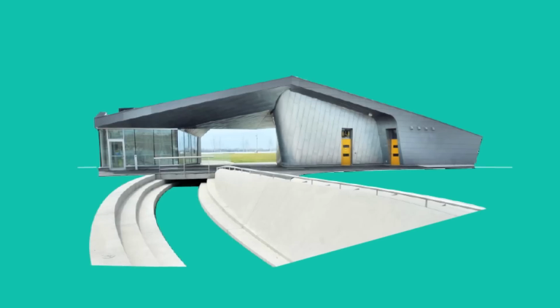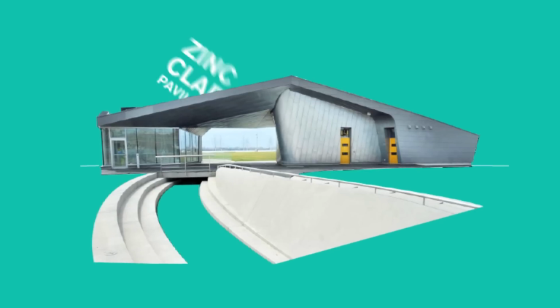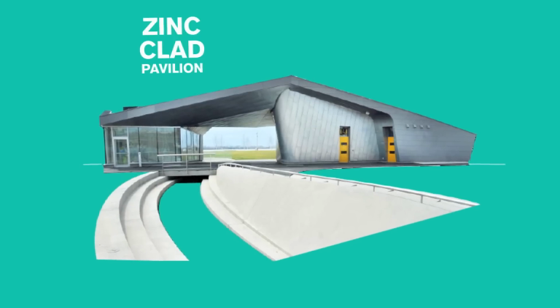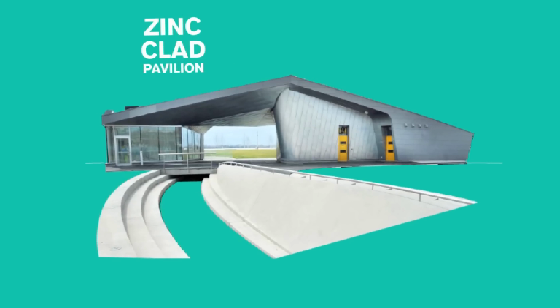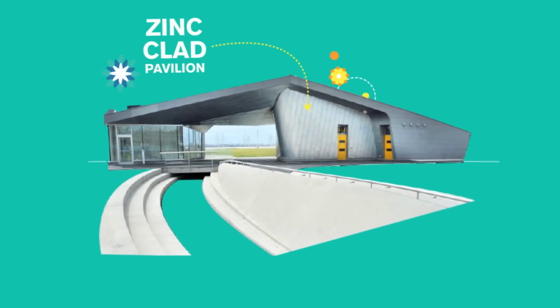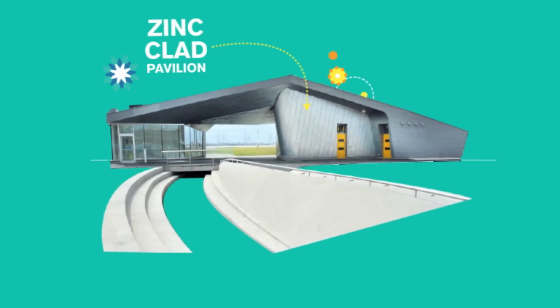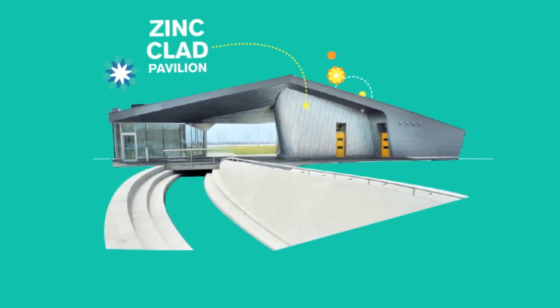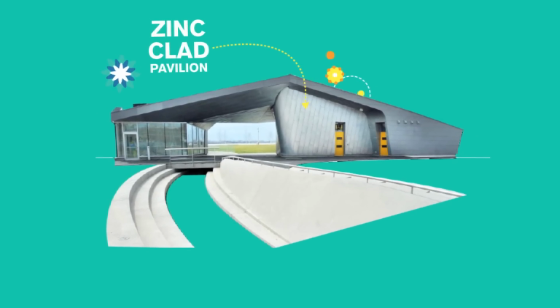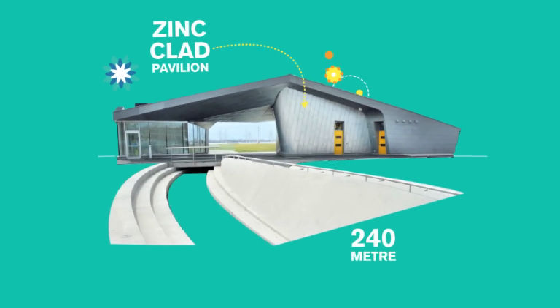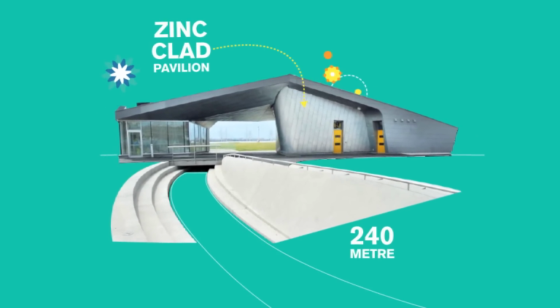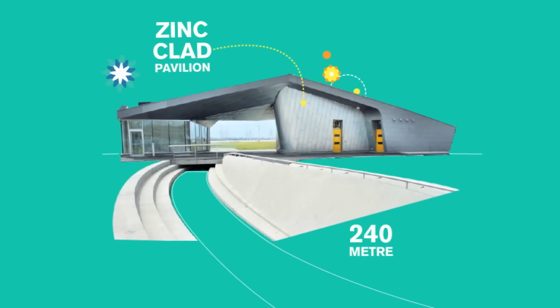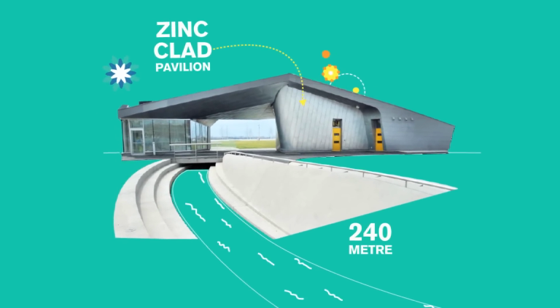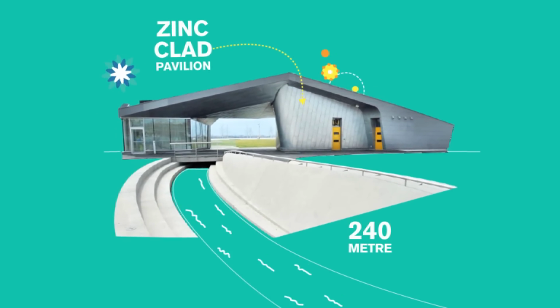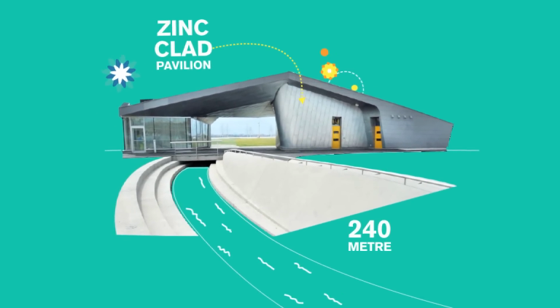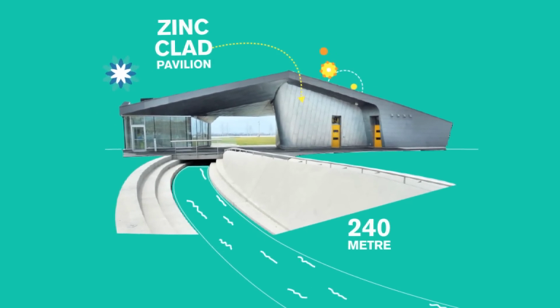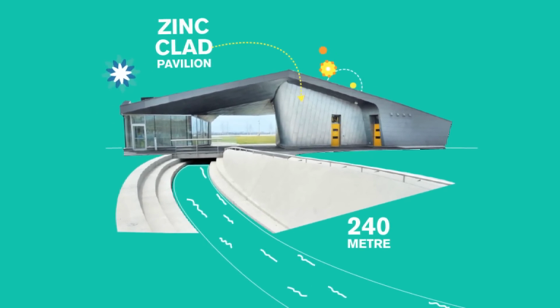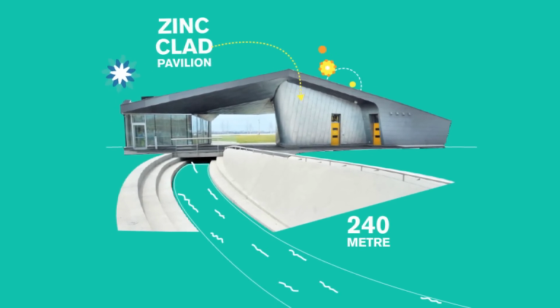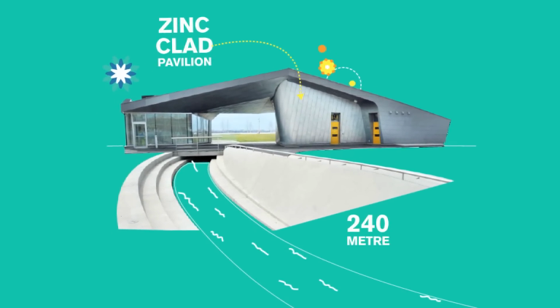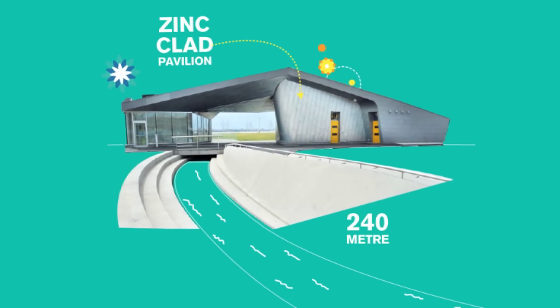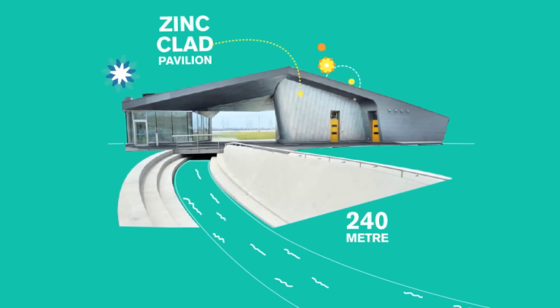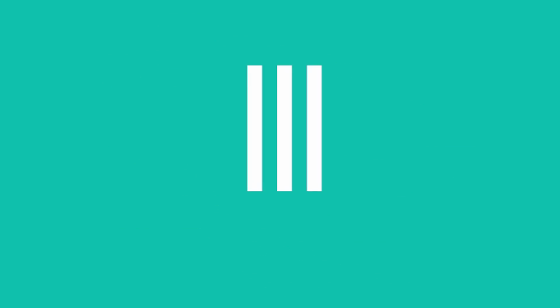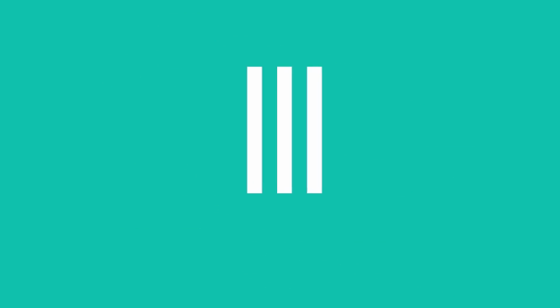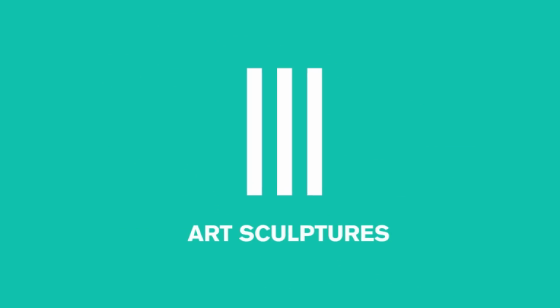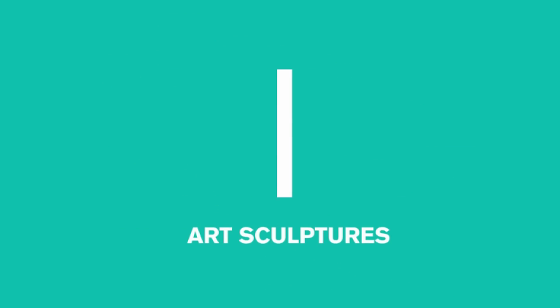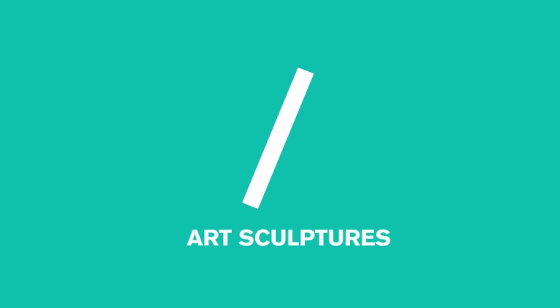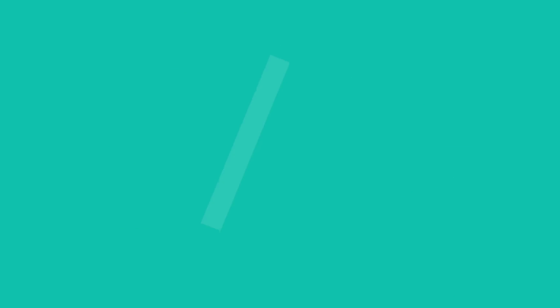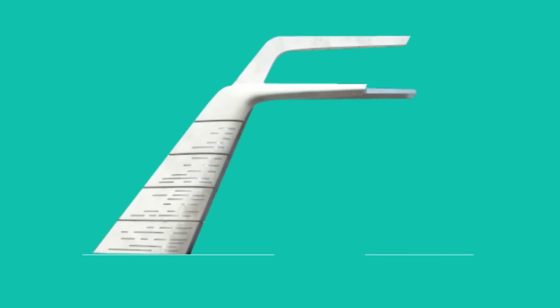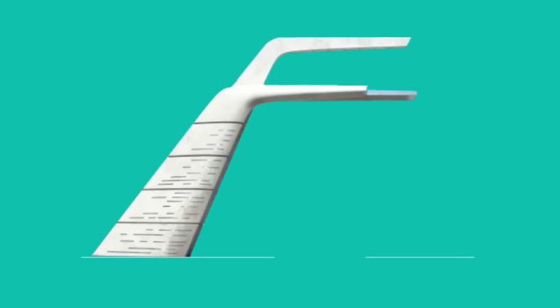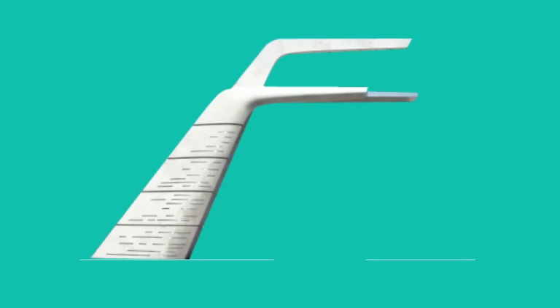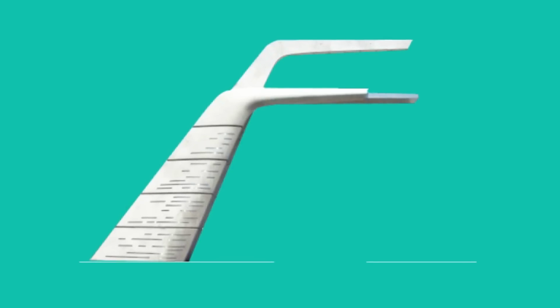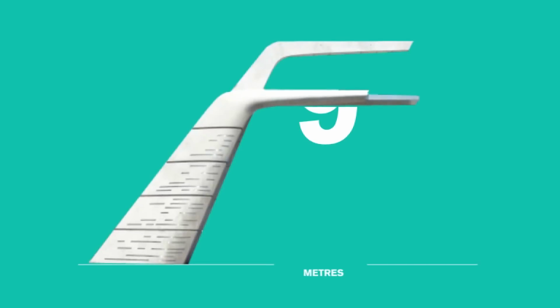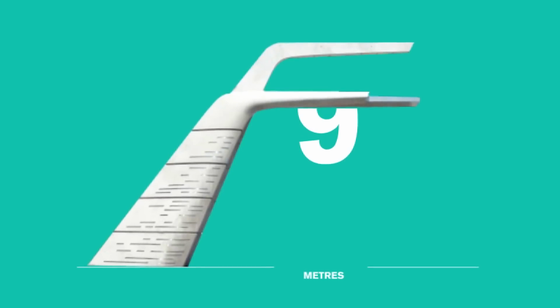The park also features a zinc-clad pavilion, a 240-meter water channel, and three dramatic art sculptures that rise almost 9 meters off the ground.